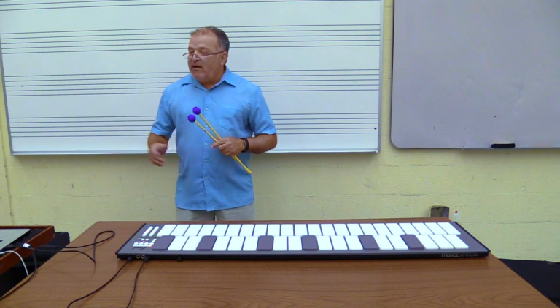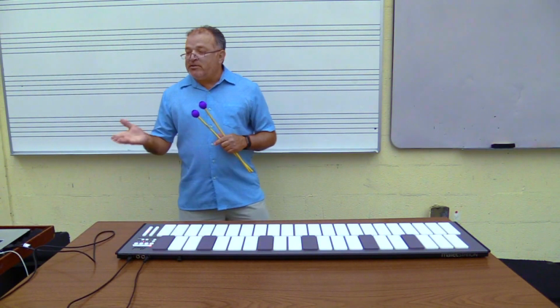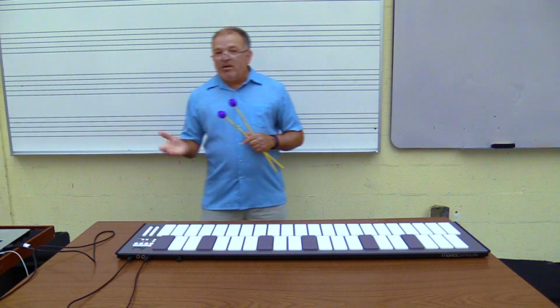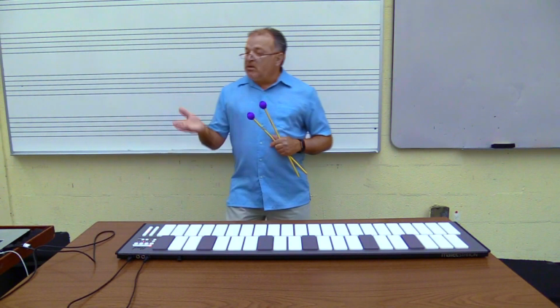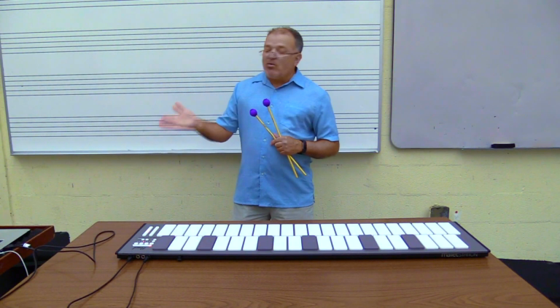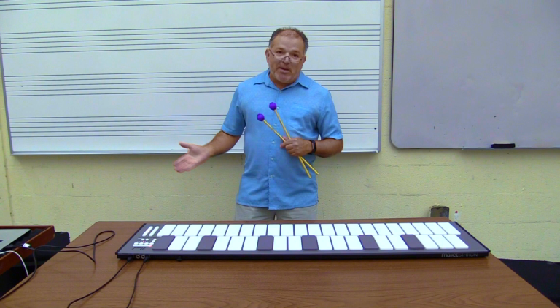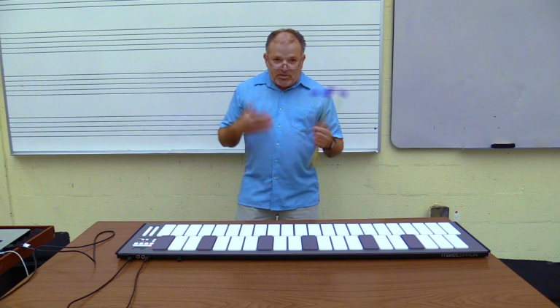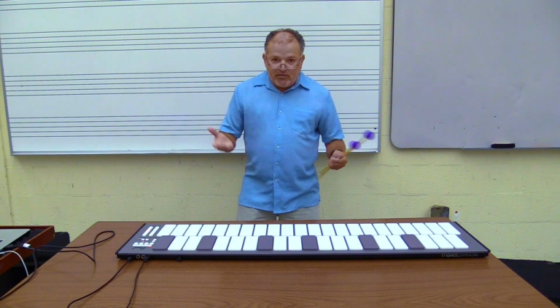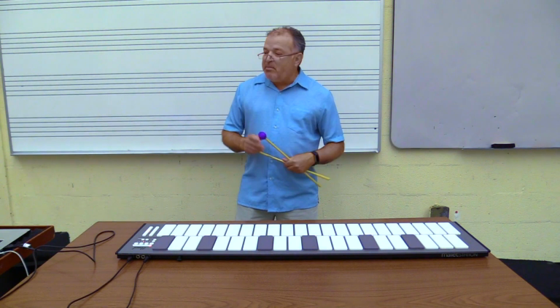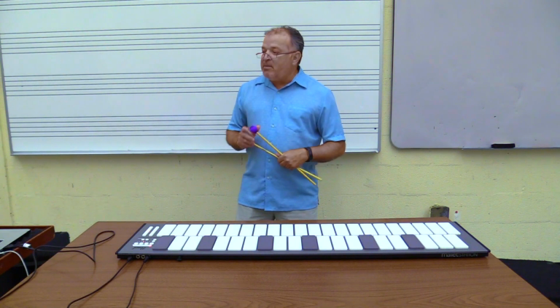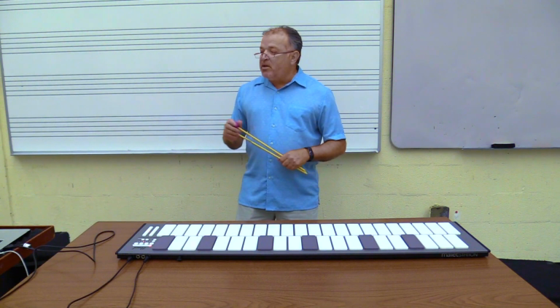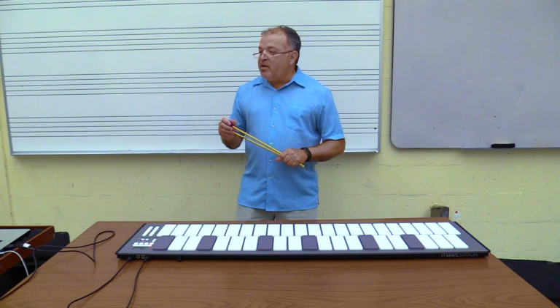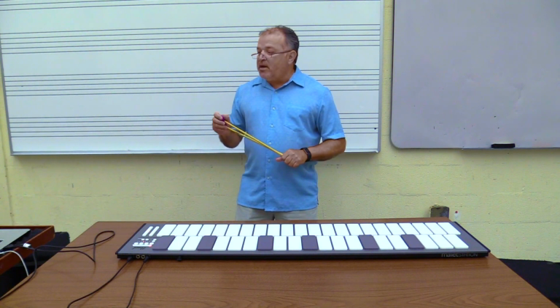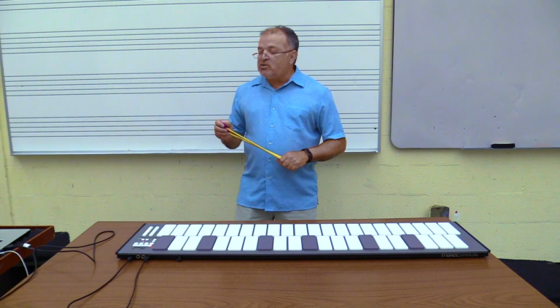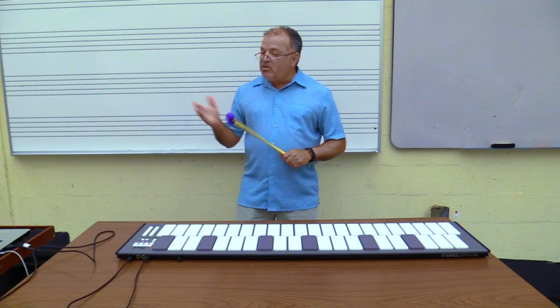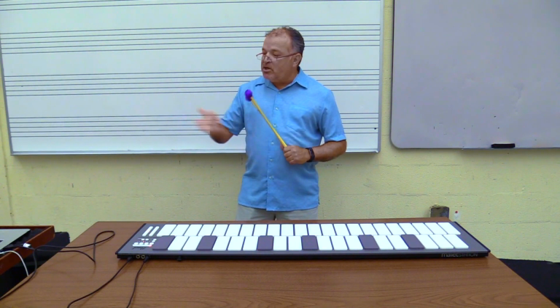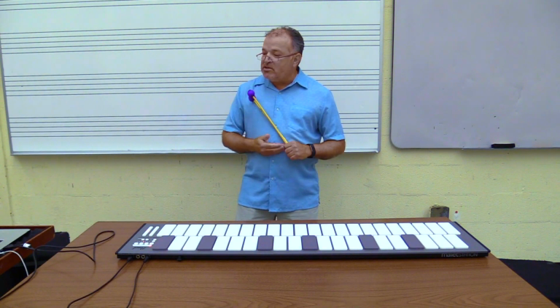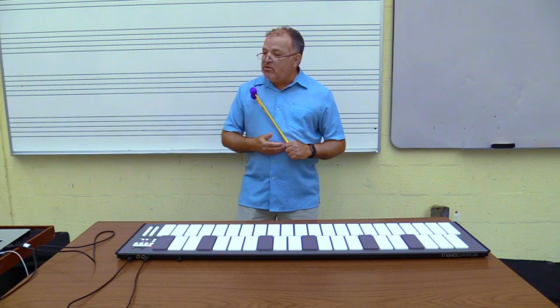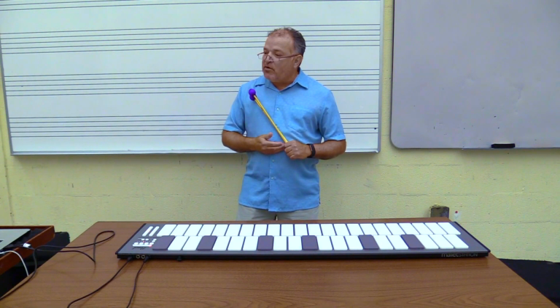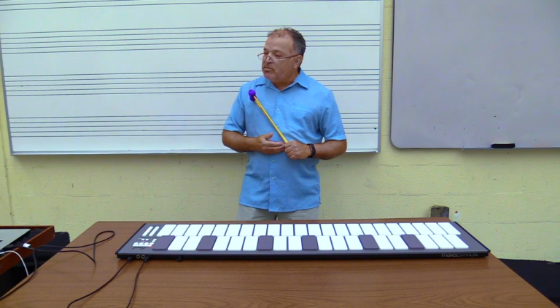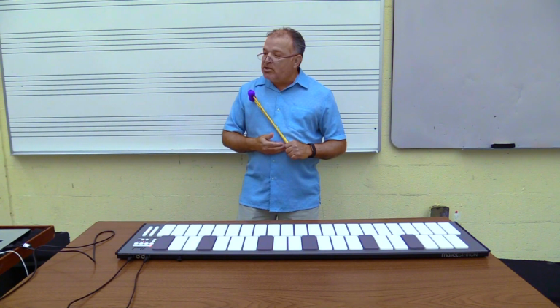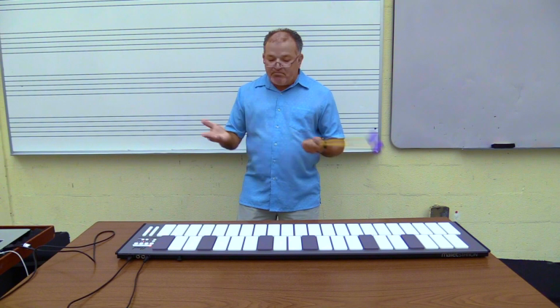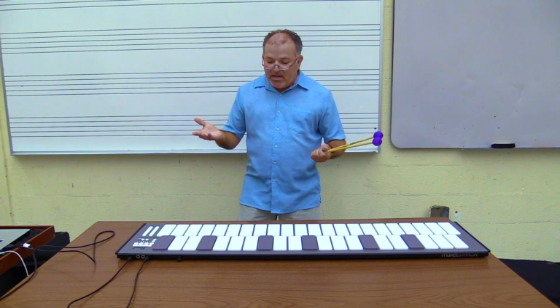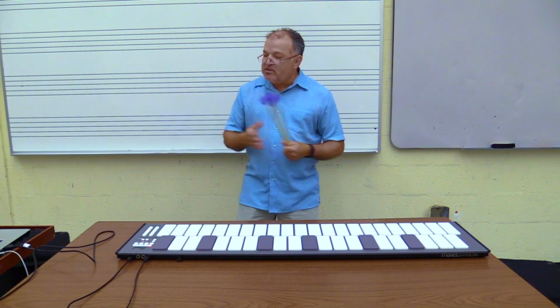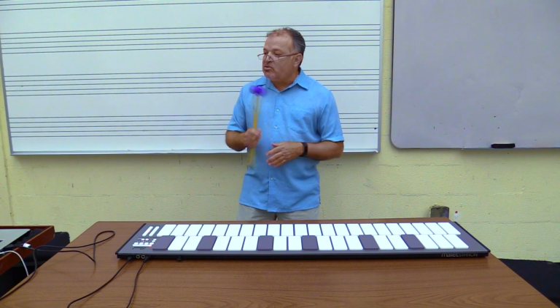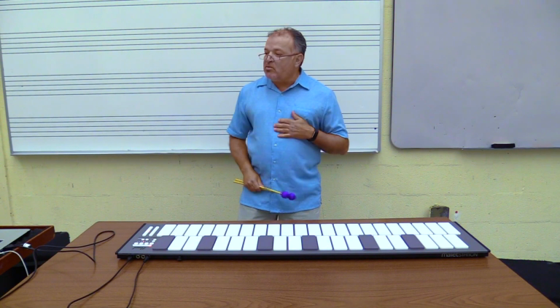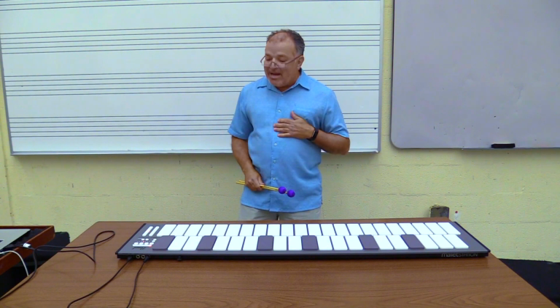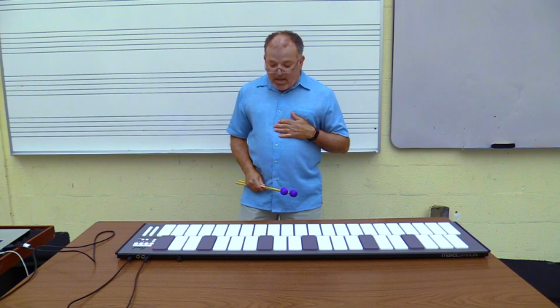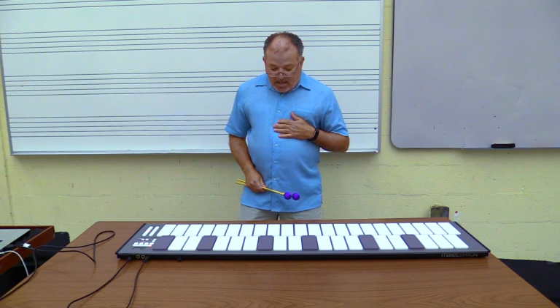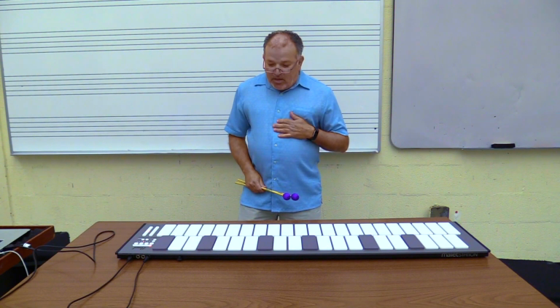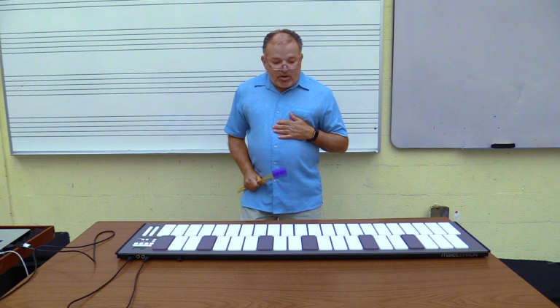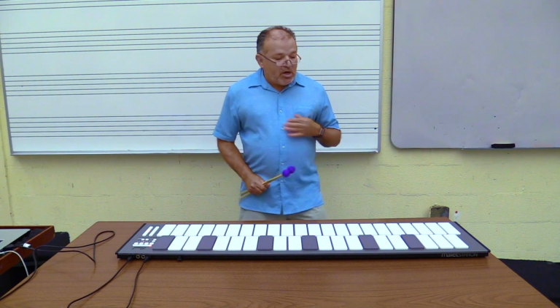I've pulled up GarageBand, which some of you may or may not be familiar with, and that's what I'm going to generate the sounds from. You could use any sound source that you would like, and we are good to go.